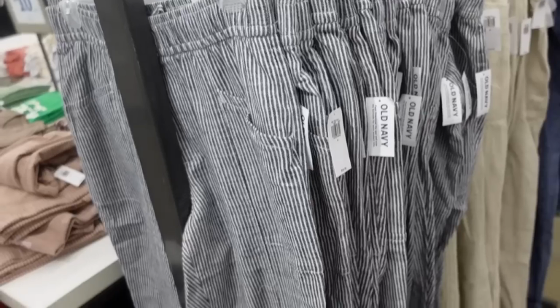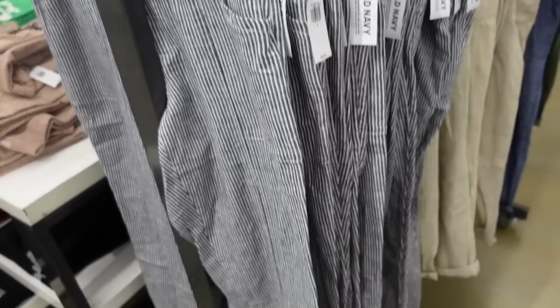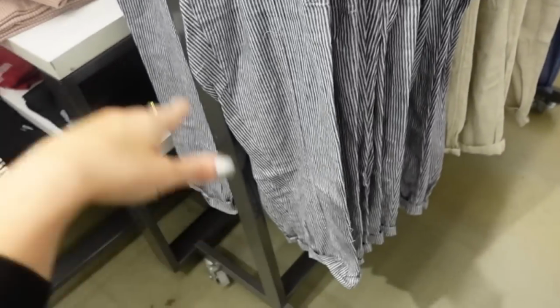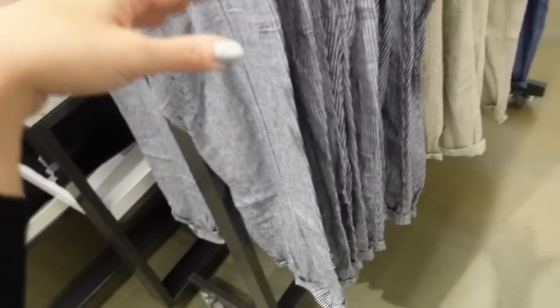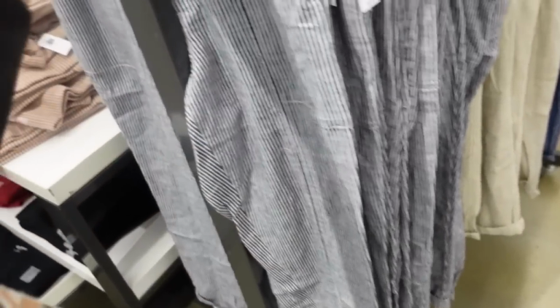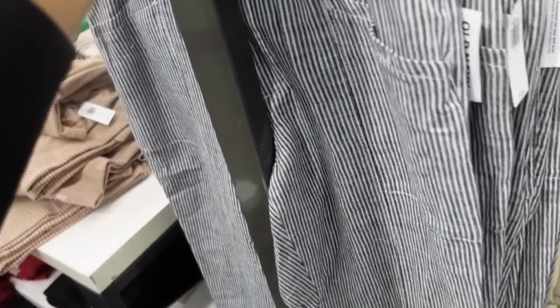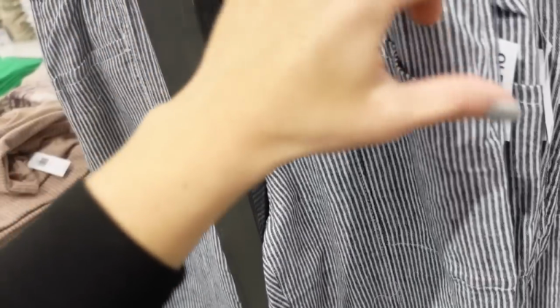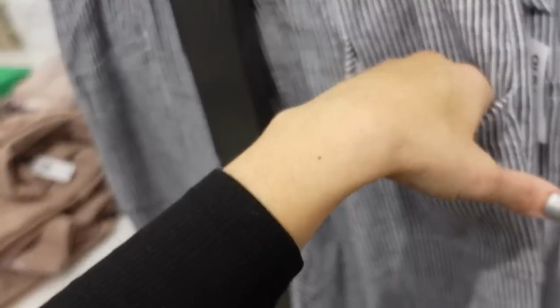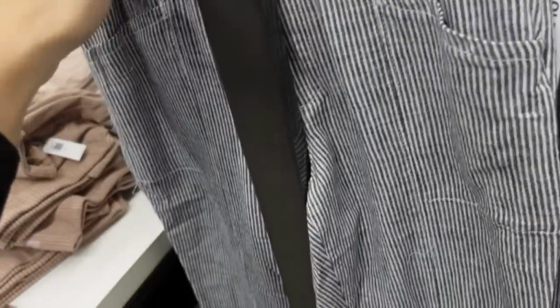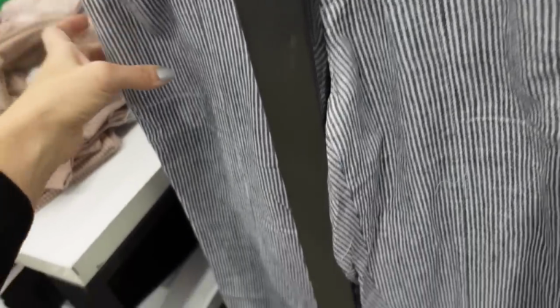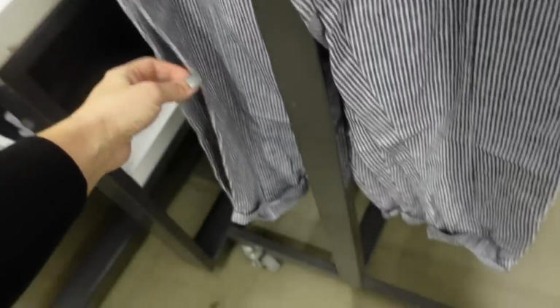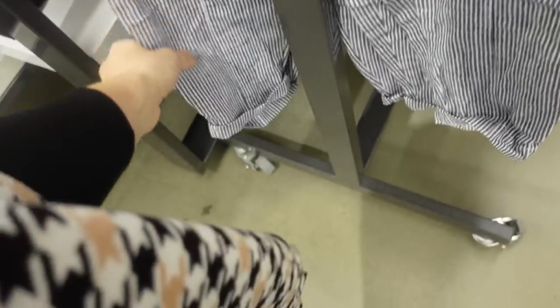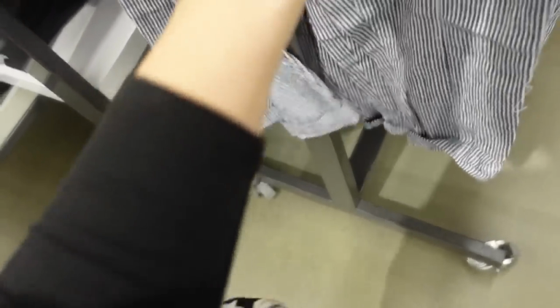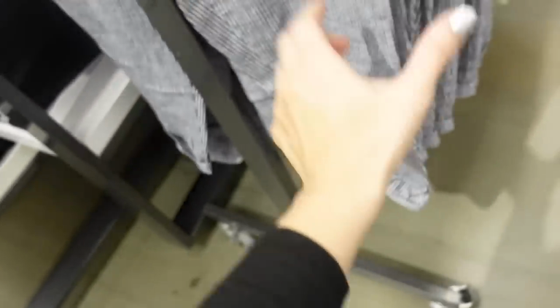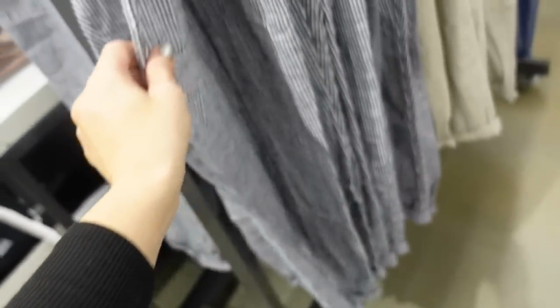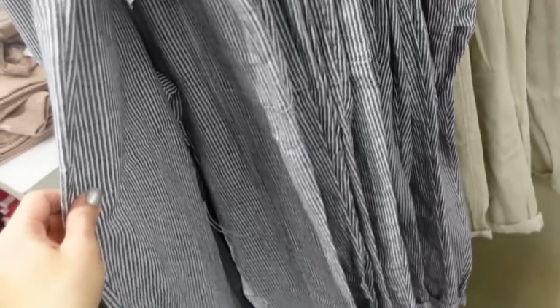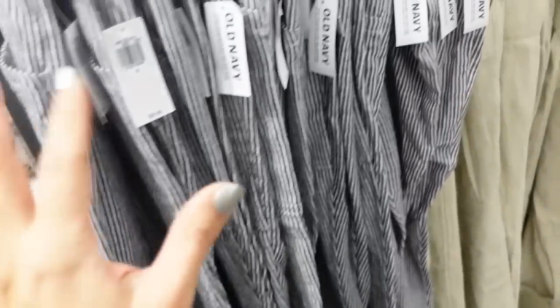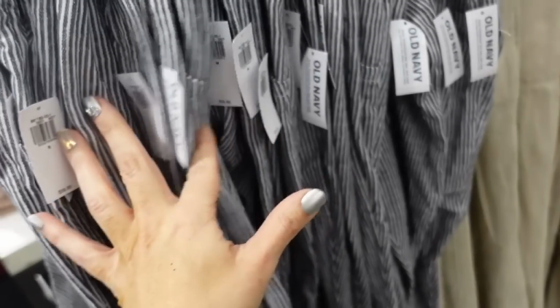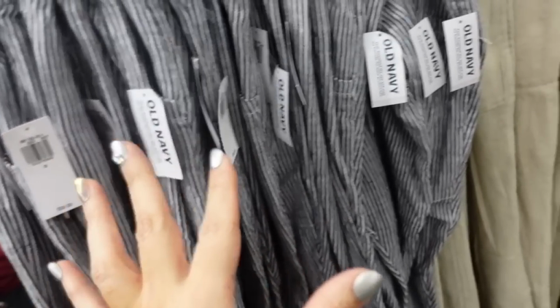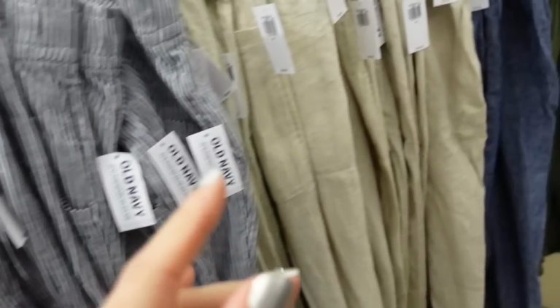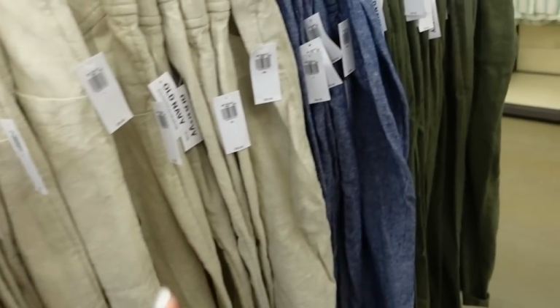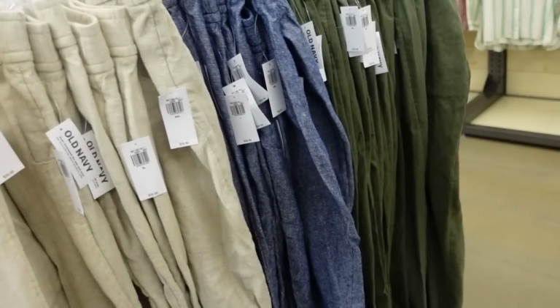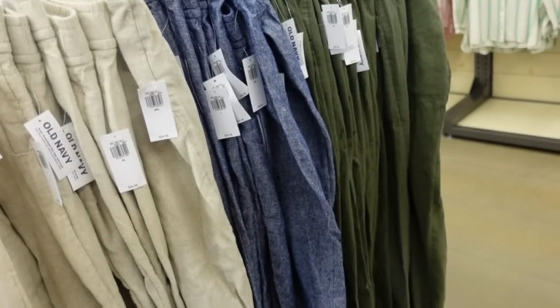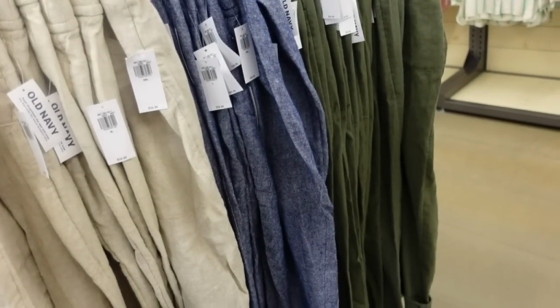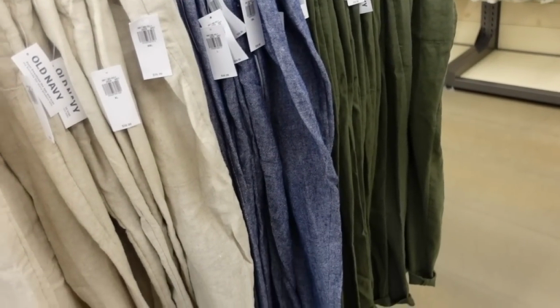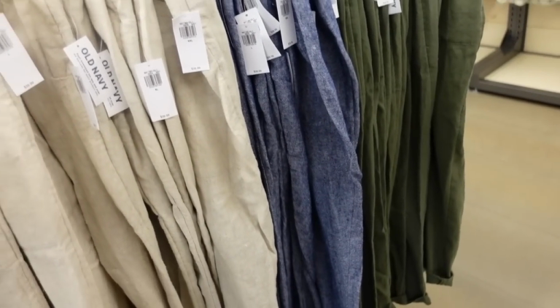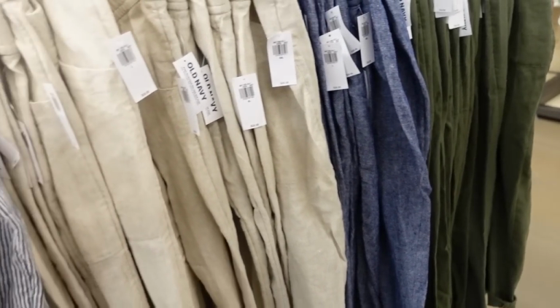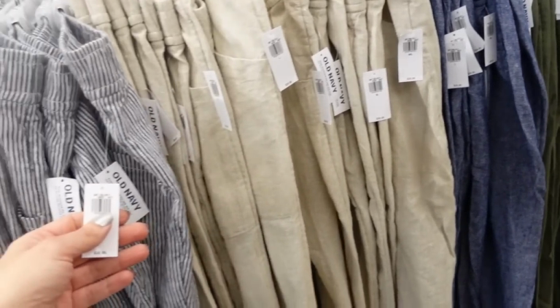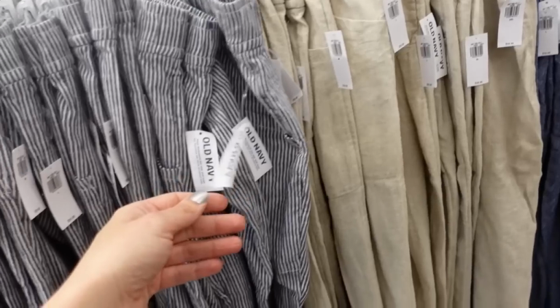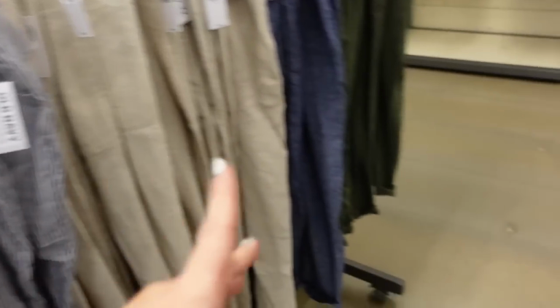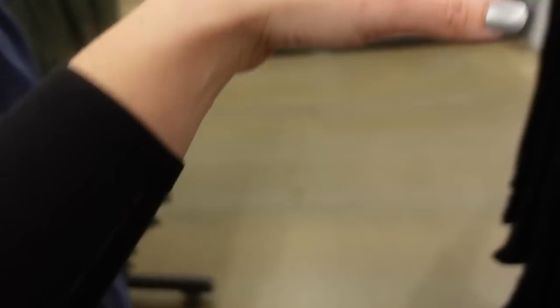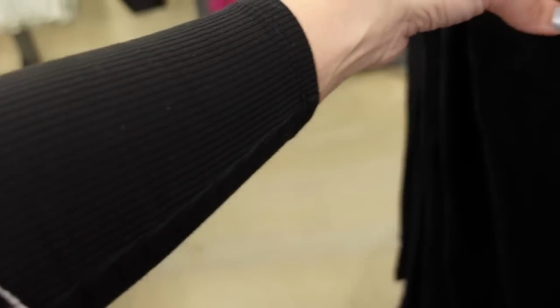Also seeing new pull-on linen pants. This one has that elastic waistband, two front pockets, roll-up at the bottom. Same detail in the stripe, also comes in khaki, blue, green, and black. They're $39.99.